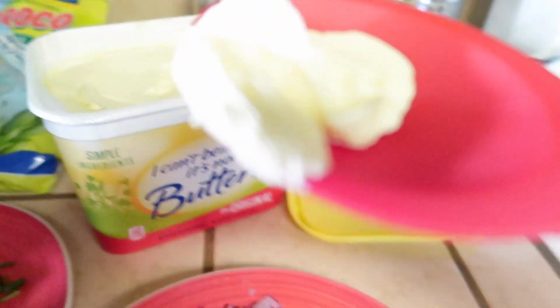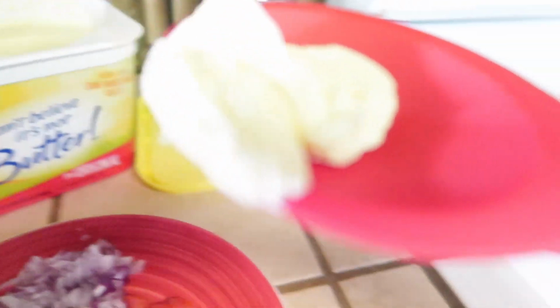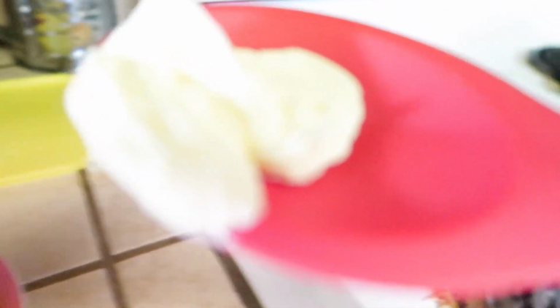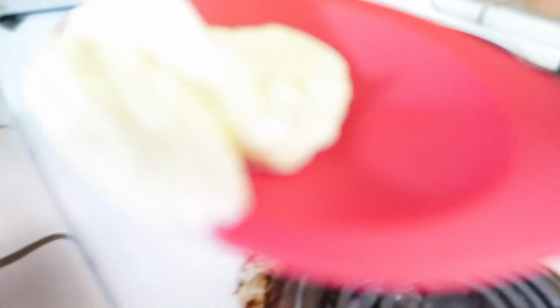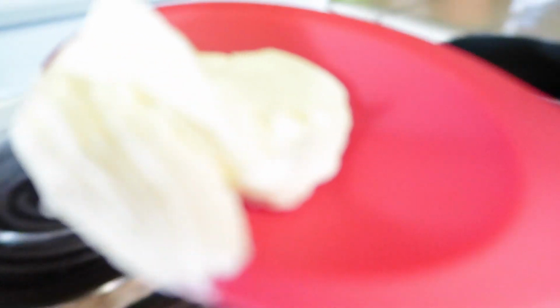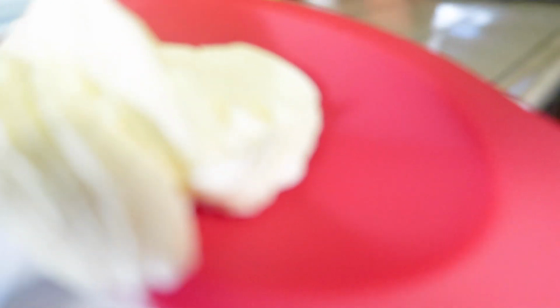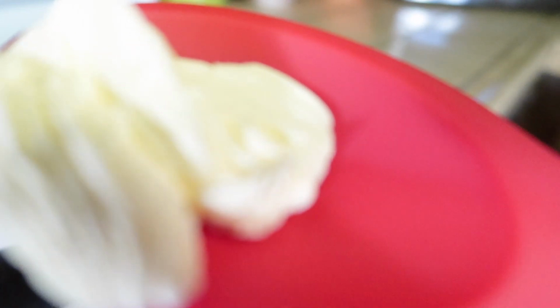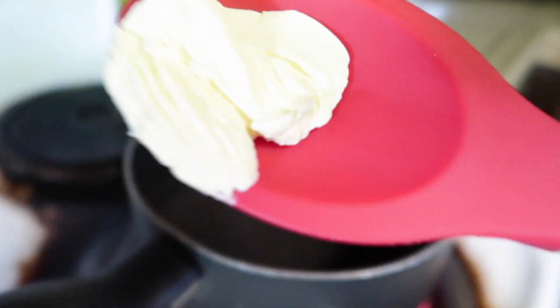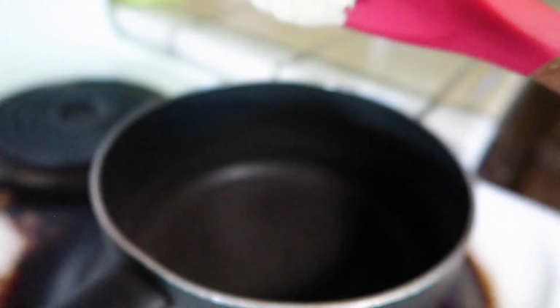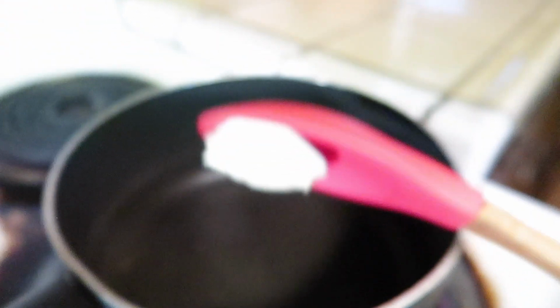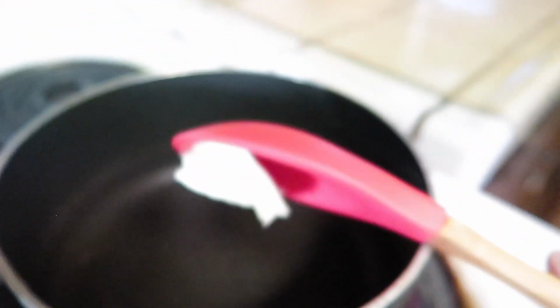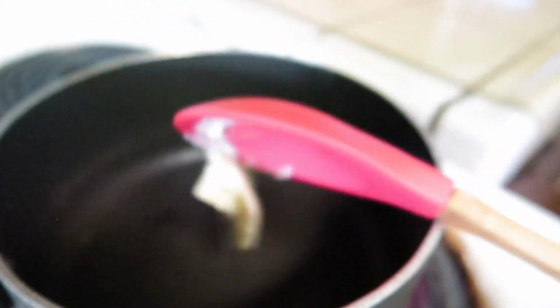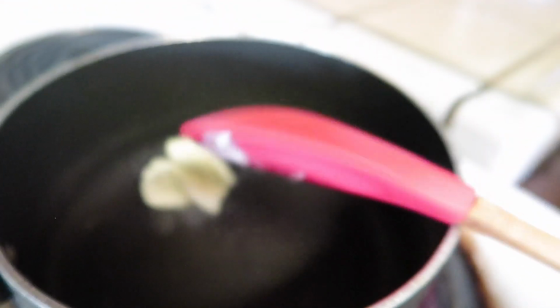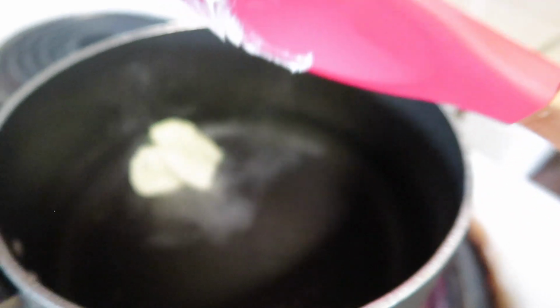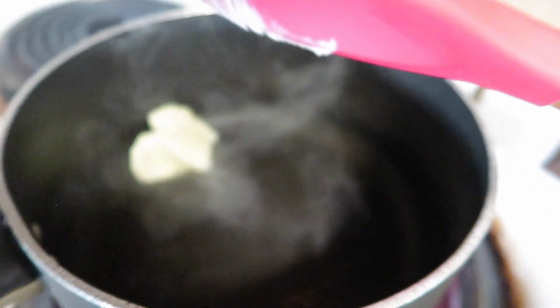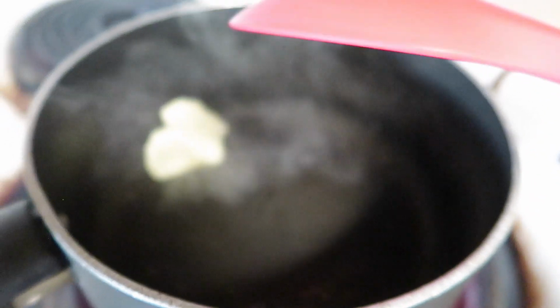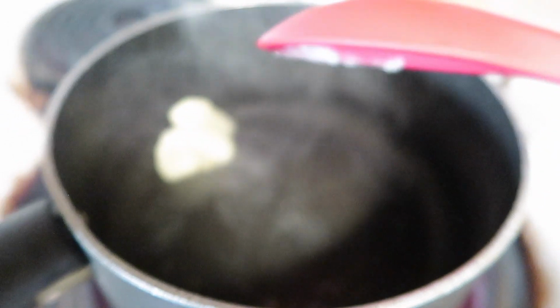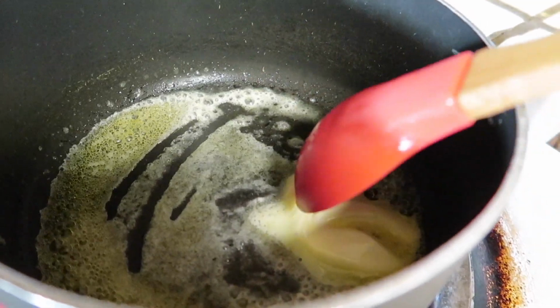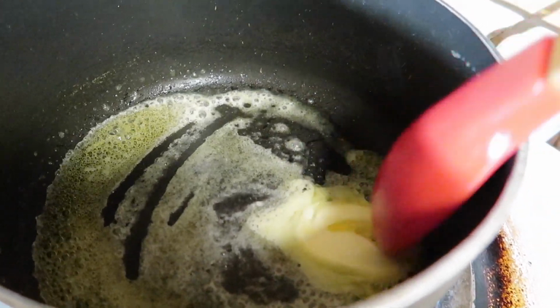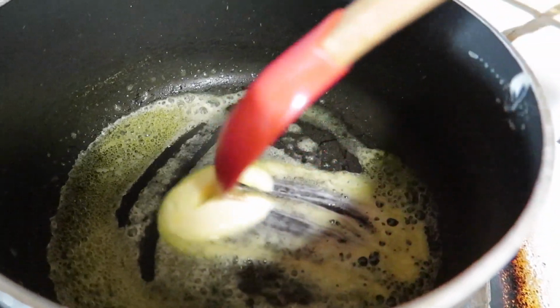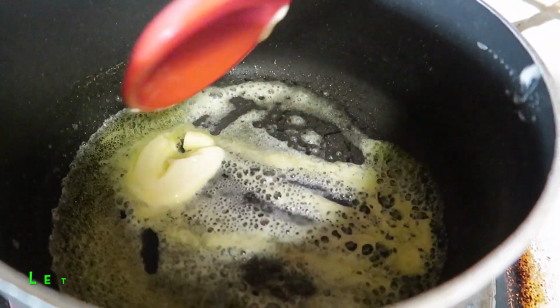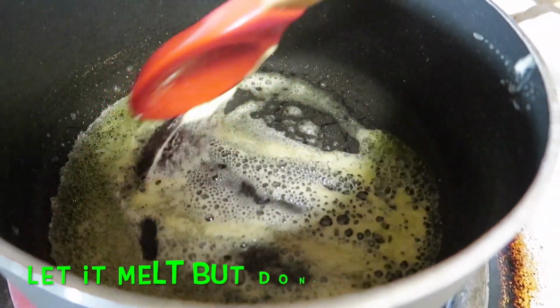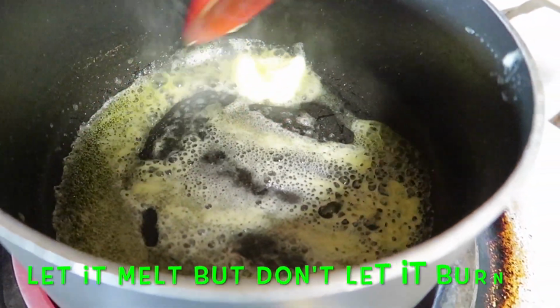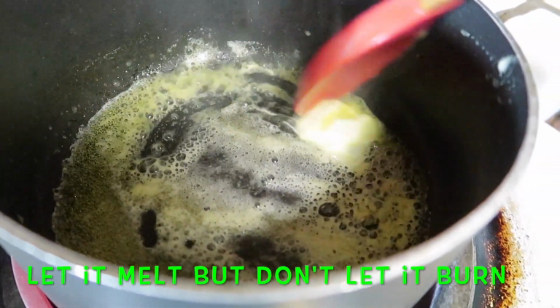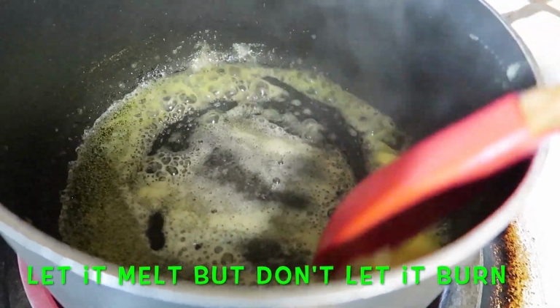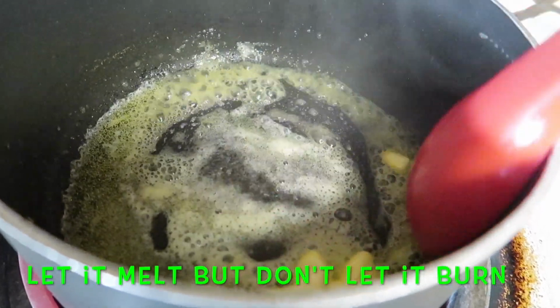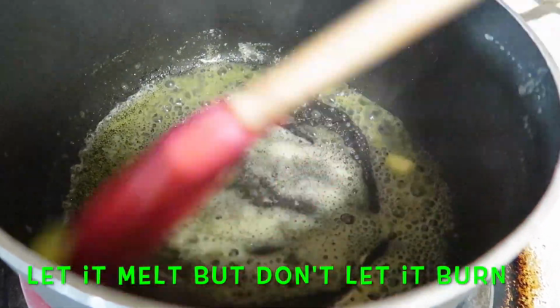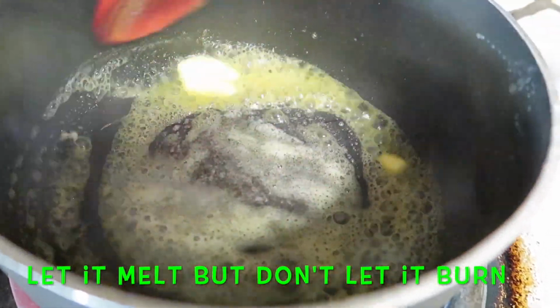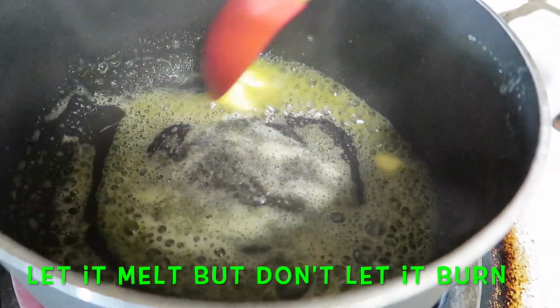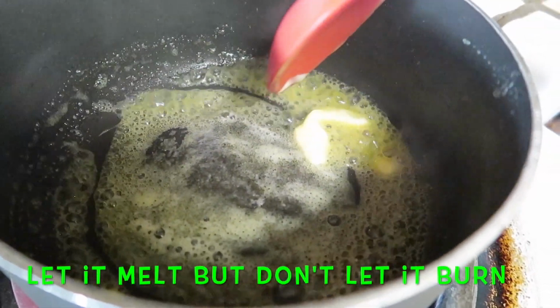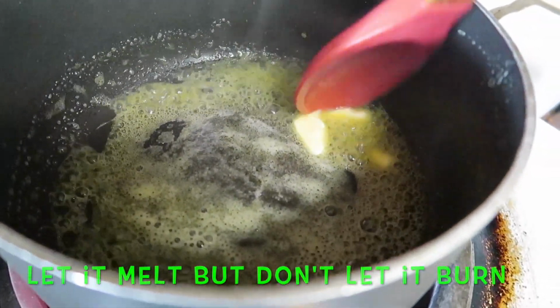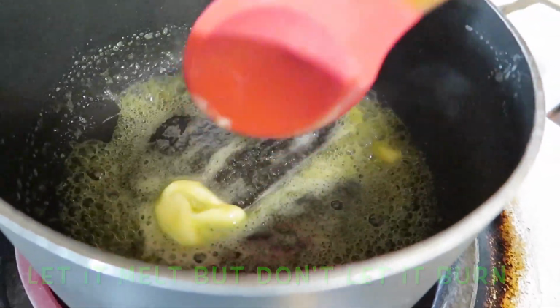You can use whatever kind of butter you normally use, that's fine. Go ahead and put that in the saucepan and let it all melt, but don't let it burn — you don't want burned butter.